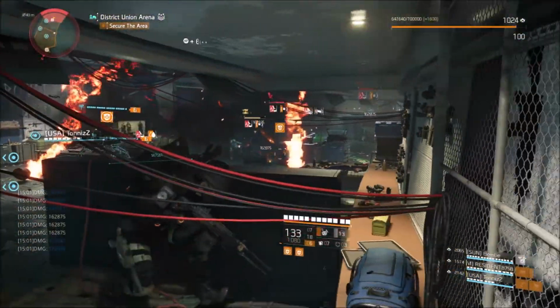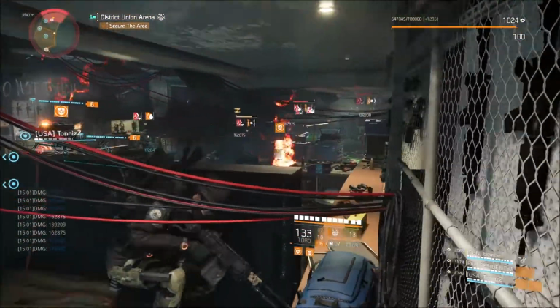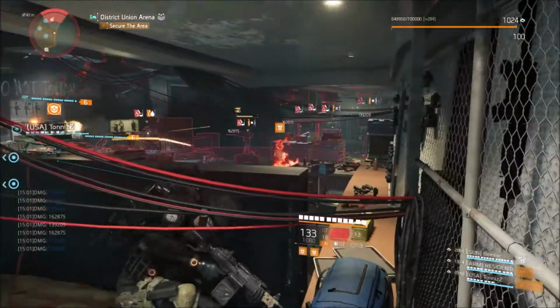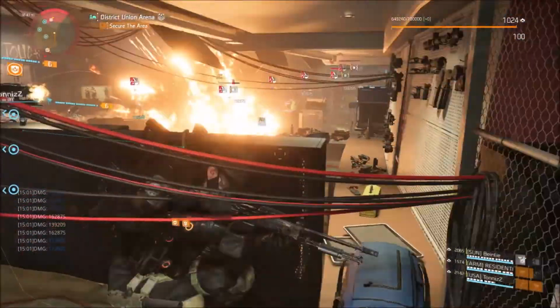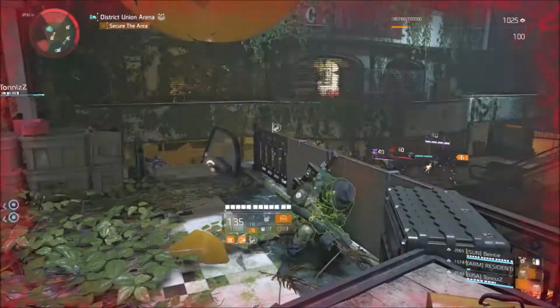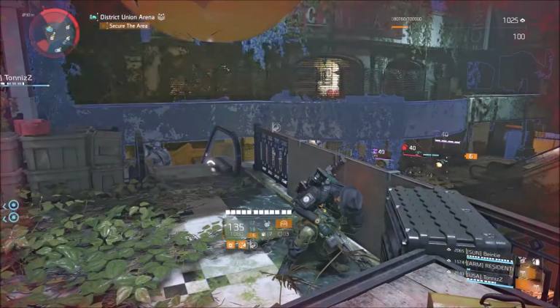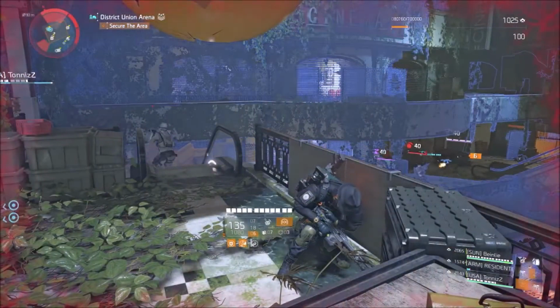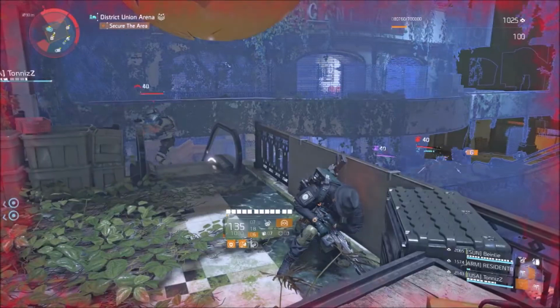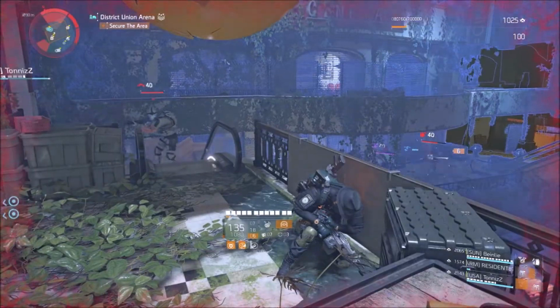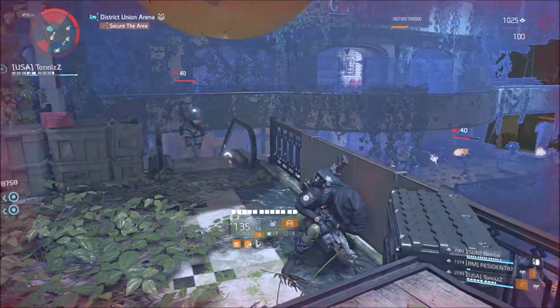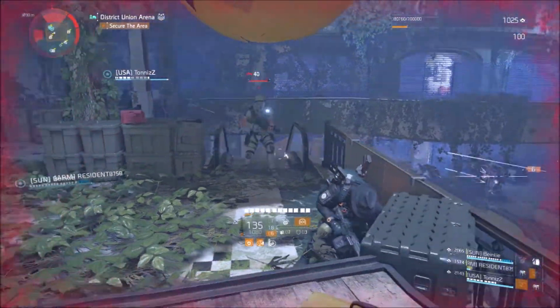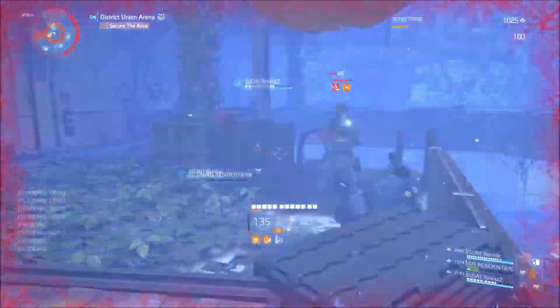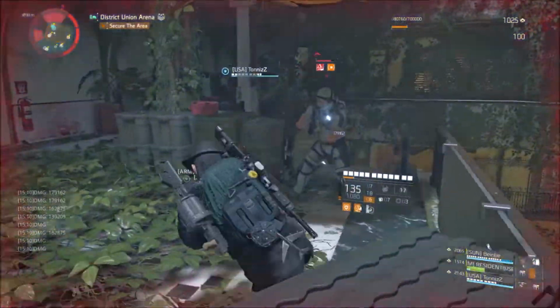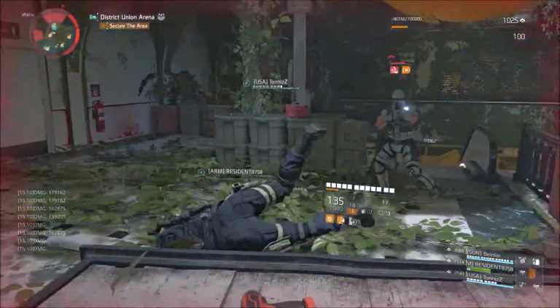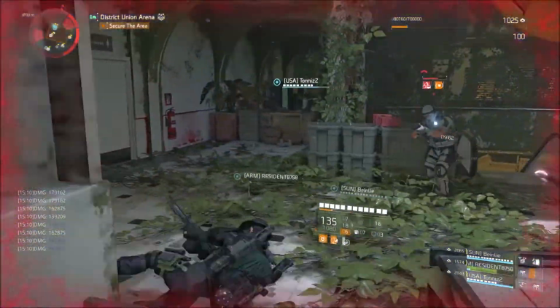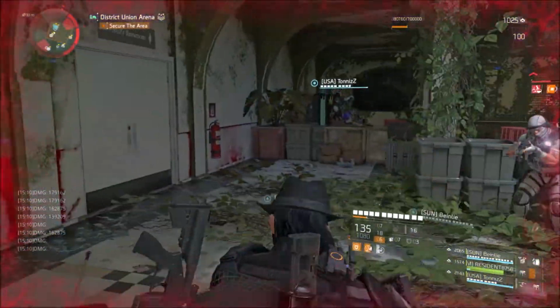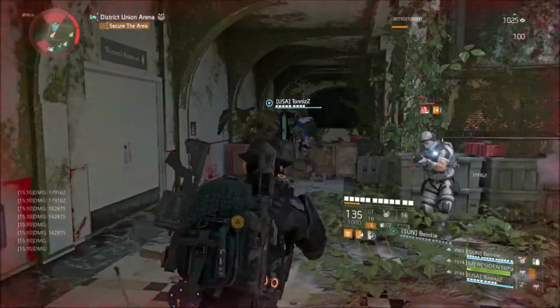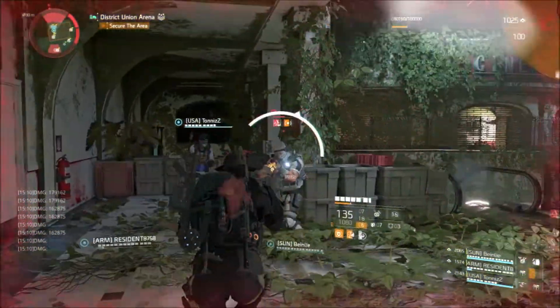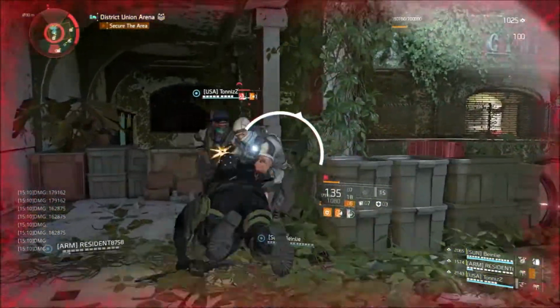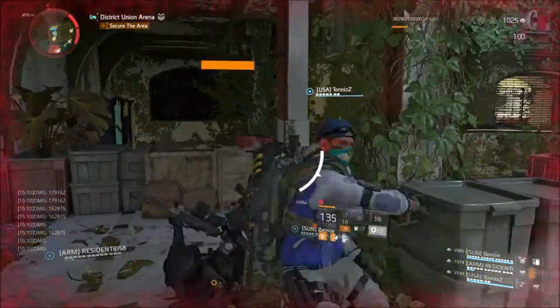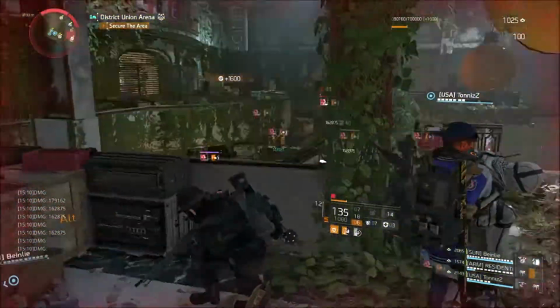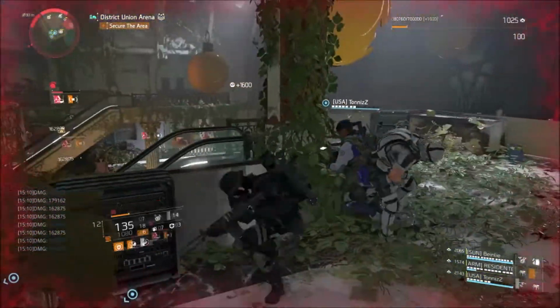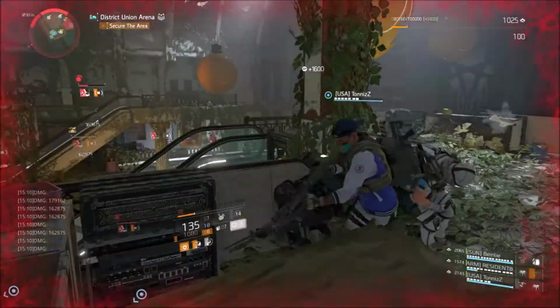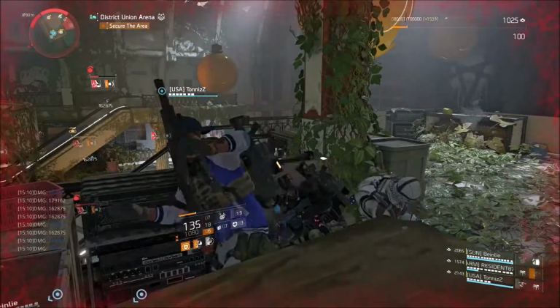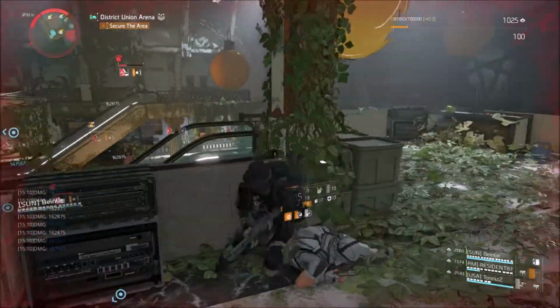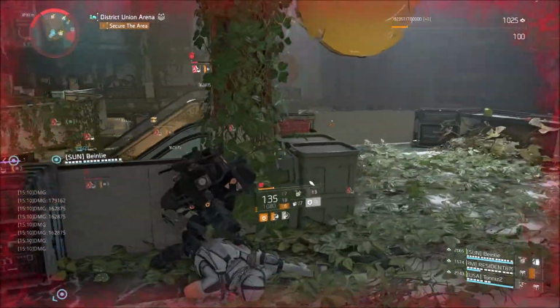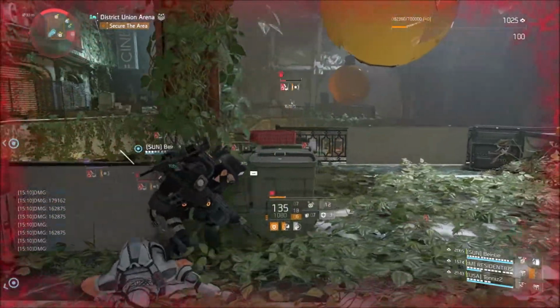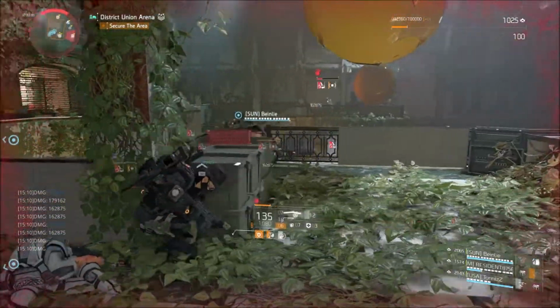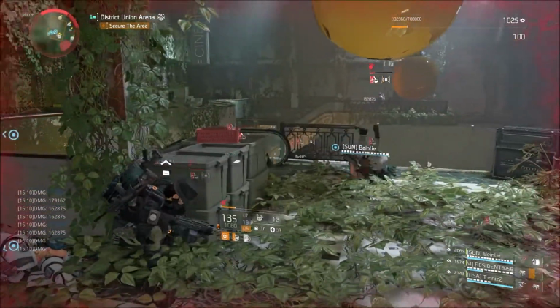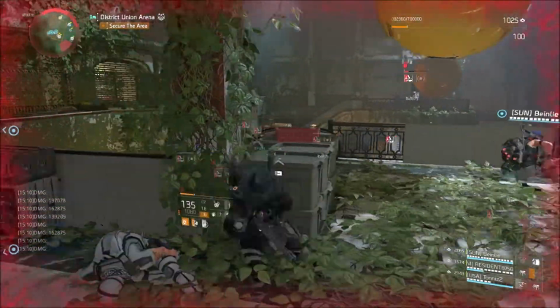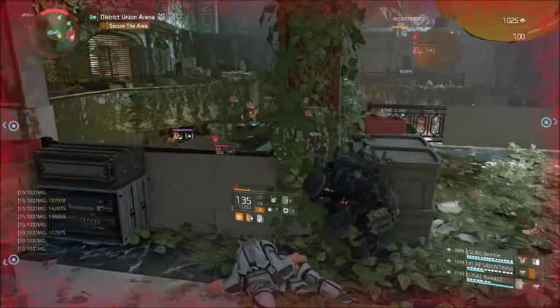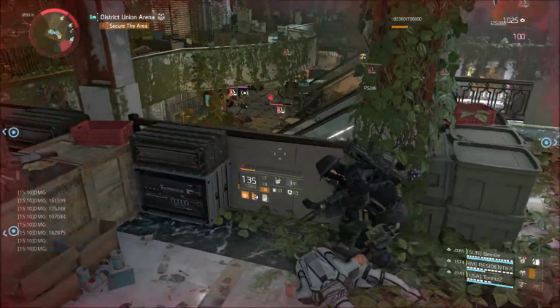The concept is pretty simple. We use the EMP Jammer, which has a massive AoE and also goes through walls, to apply the Vile debuff from the Vile Exotic Mask.